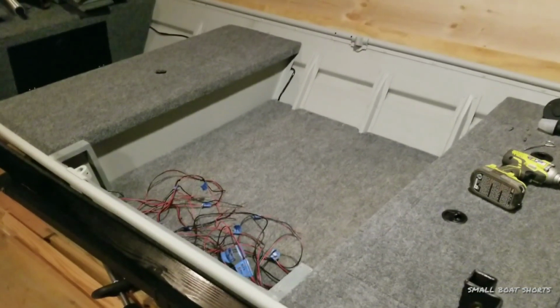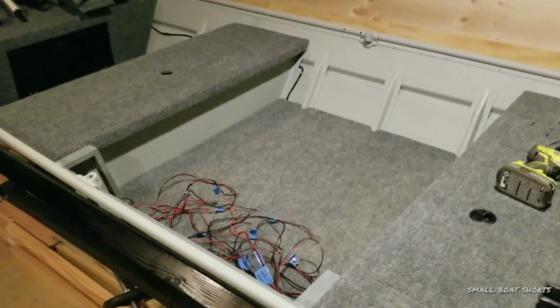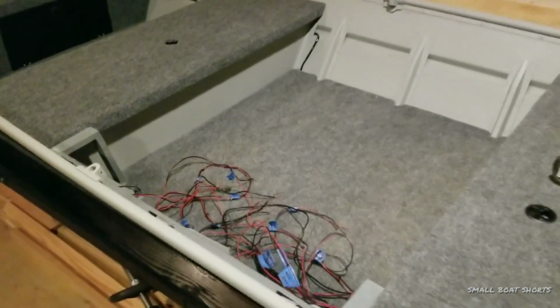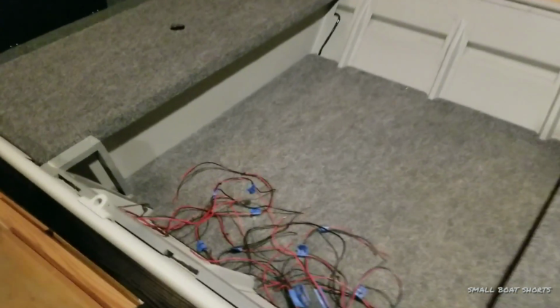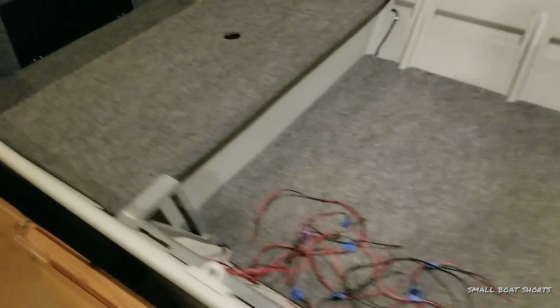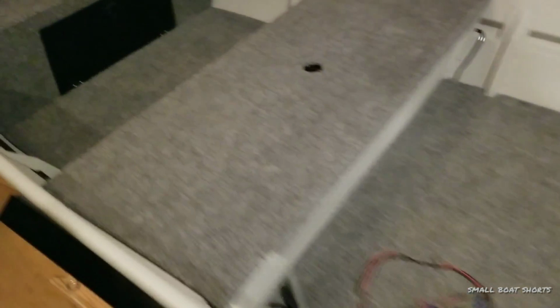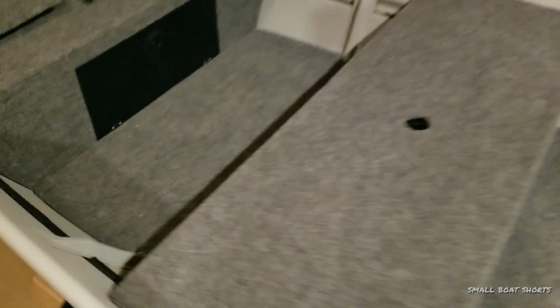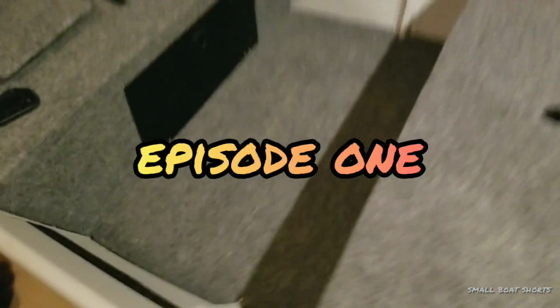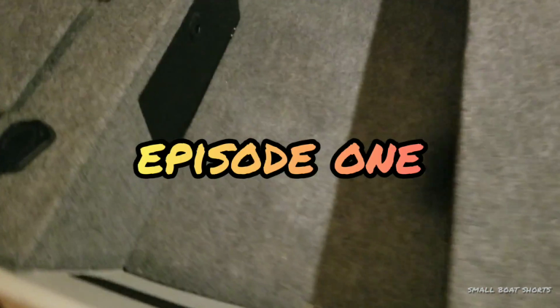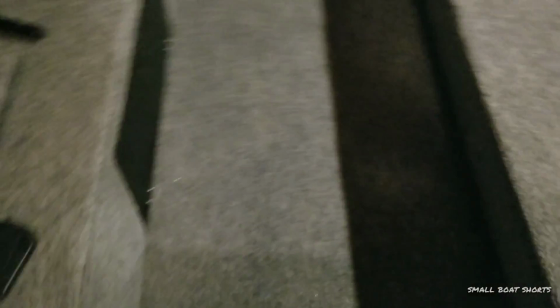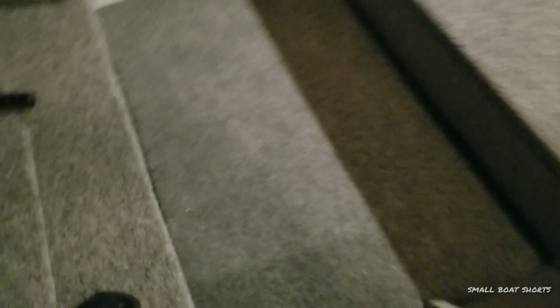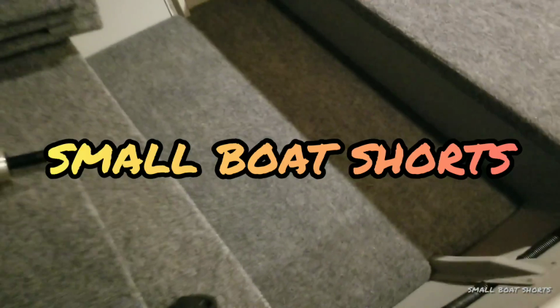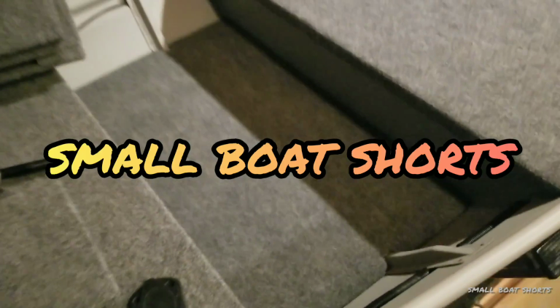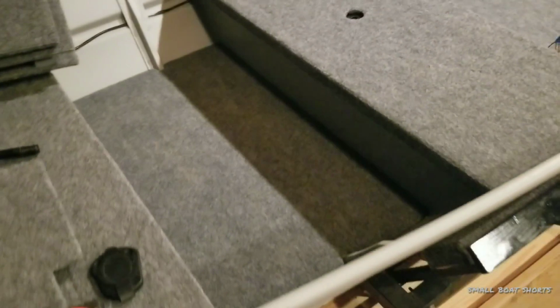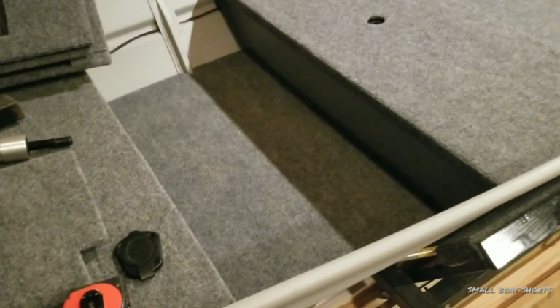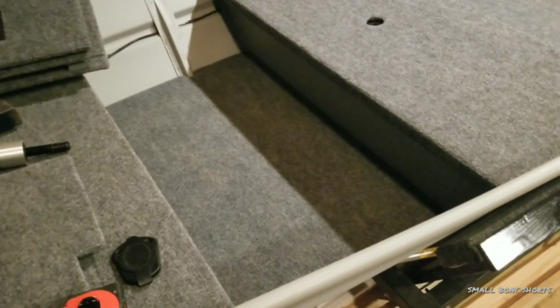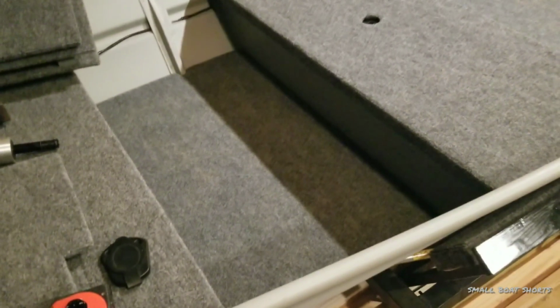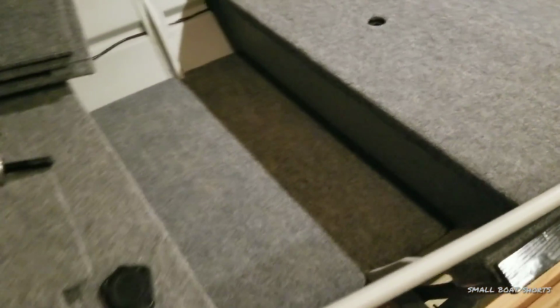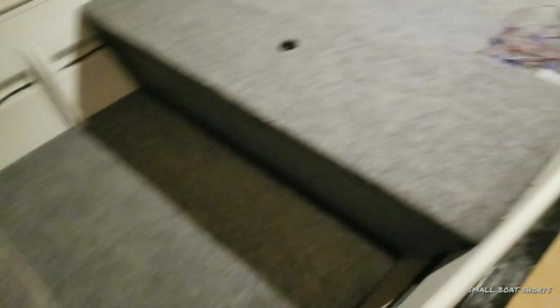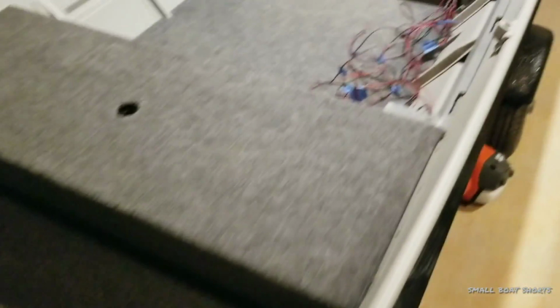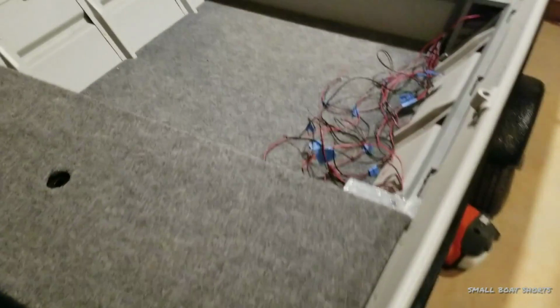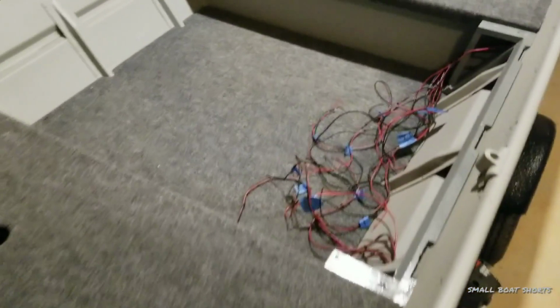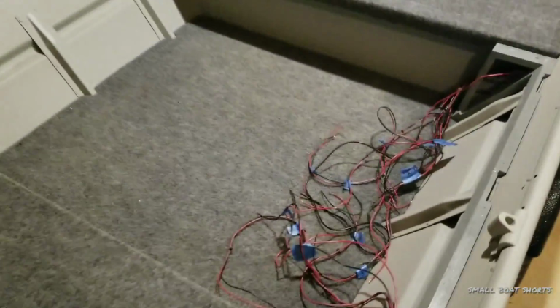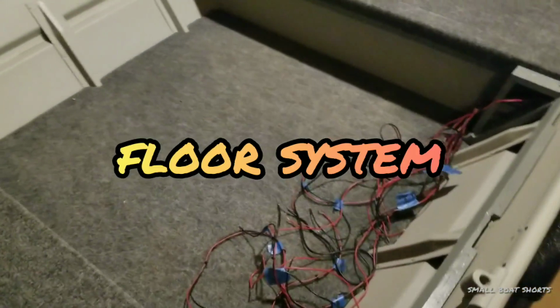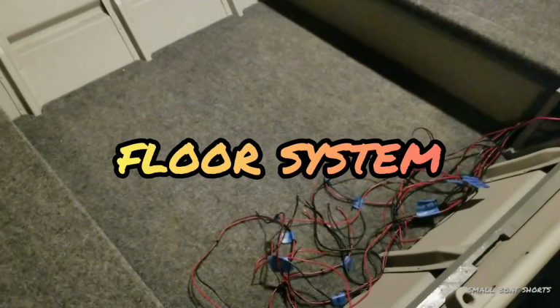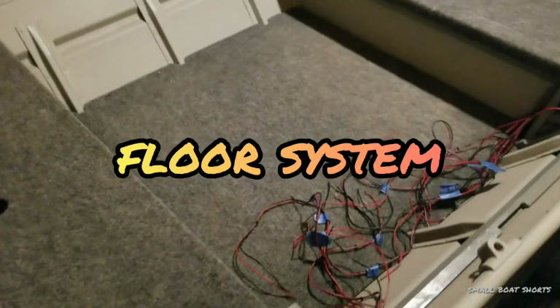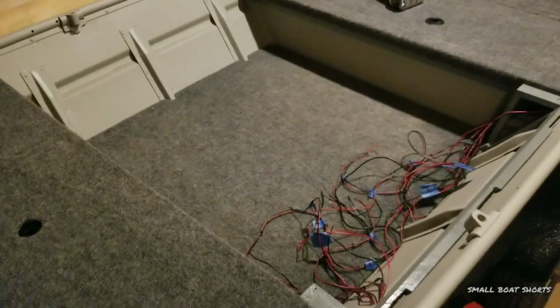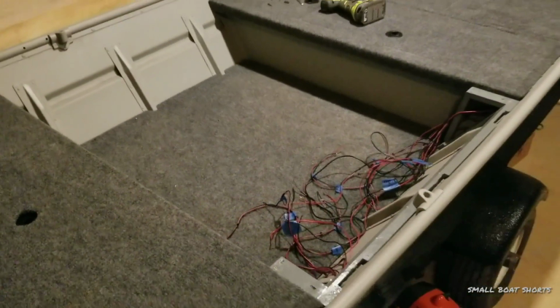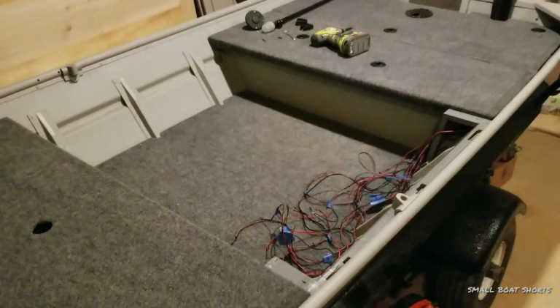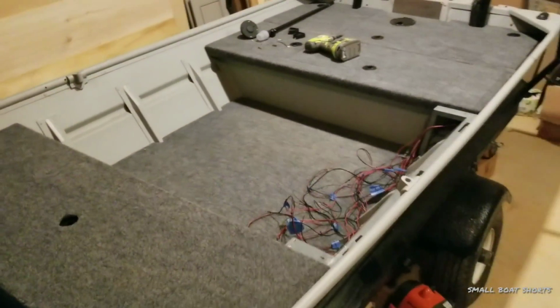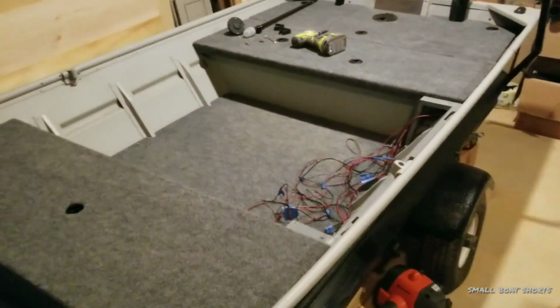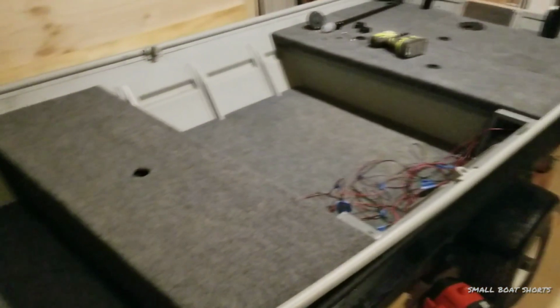Okay guys, thank you for tuning in to episode 1 of Small Boat Shorts. This episode is going to be about my floor system inside my John Boat to Bass Boat Conversion to Top Gun John Boat.